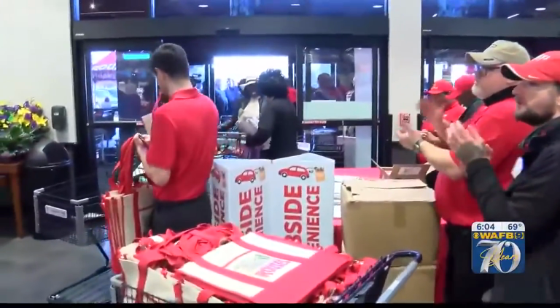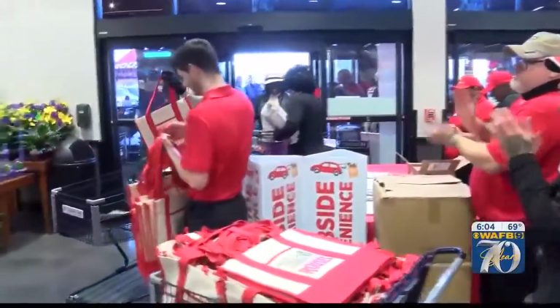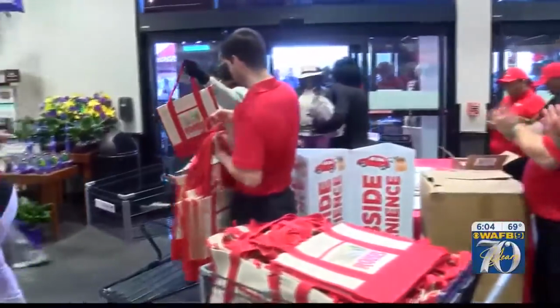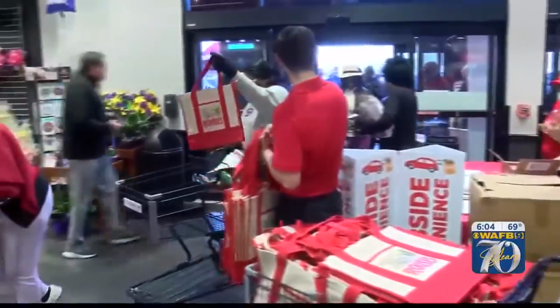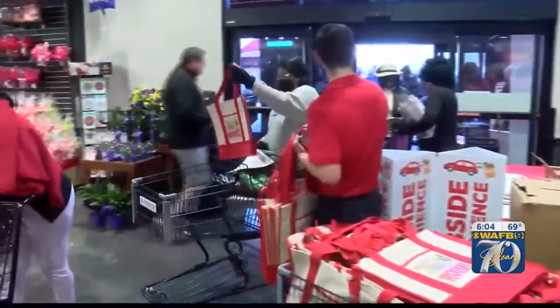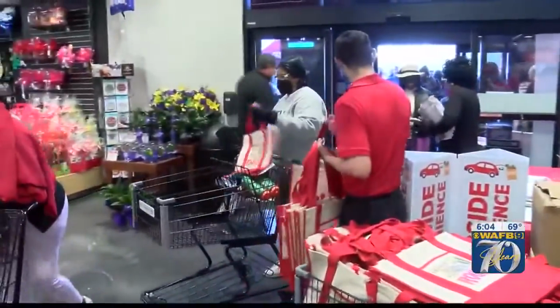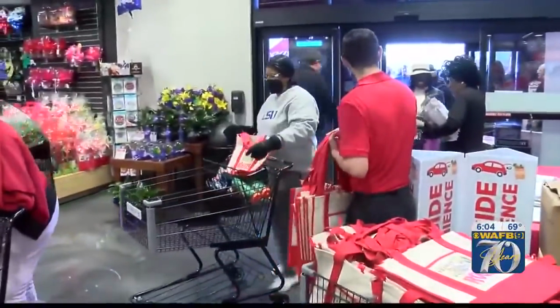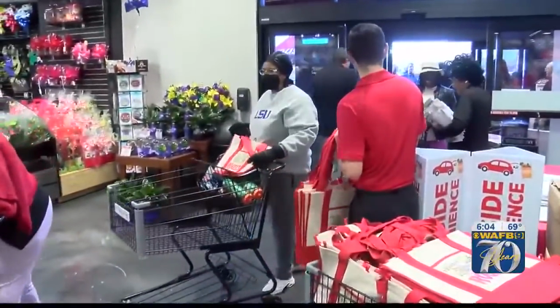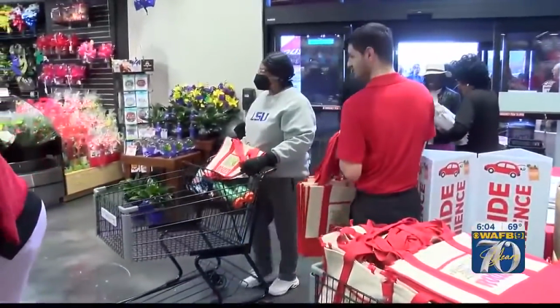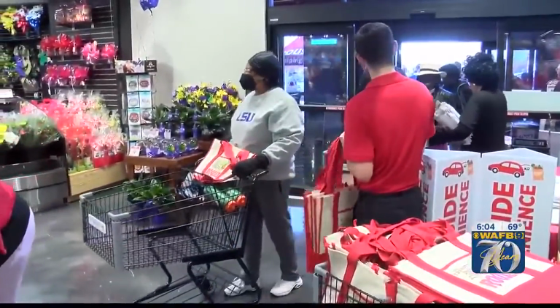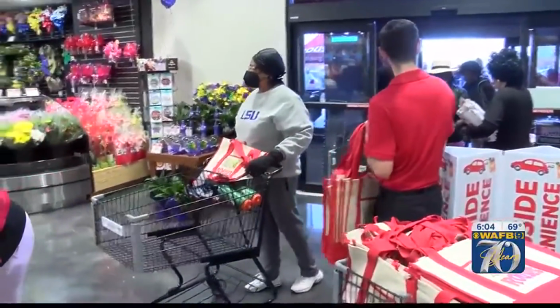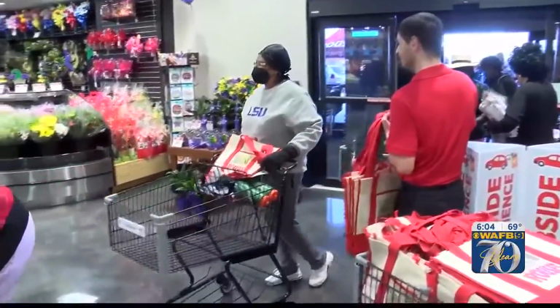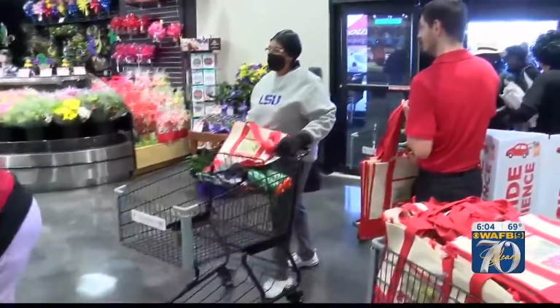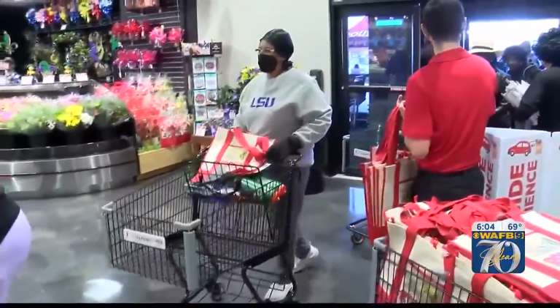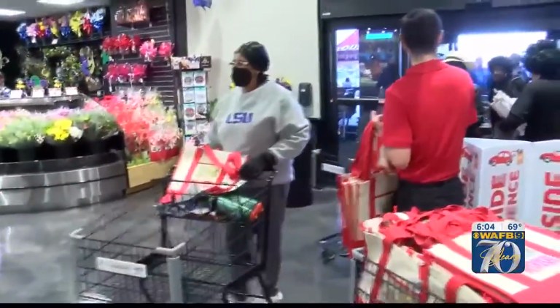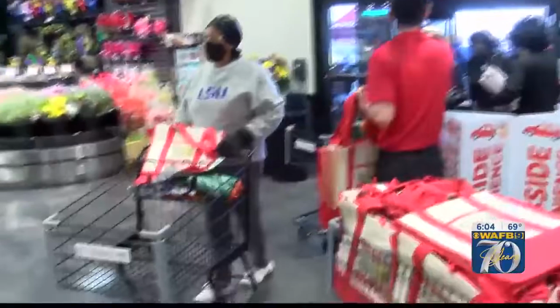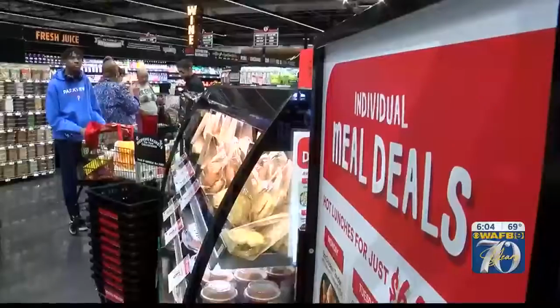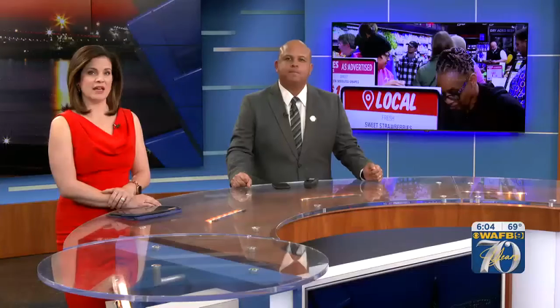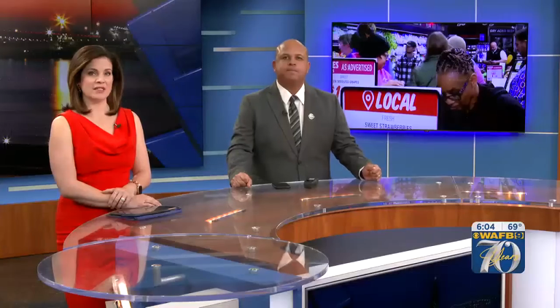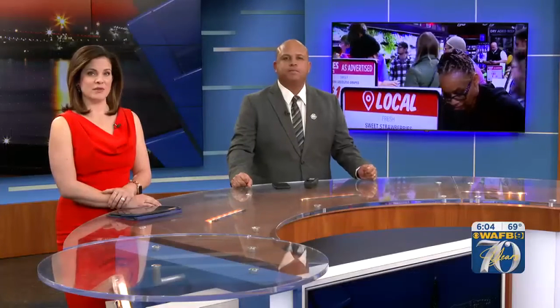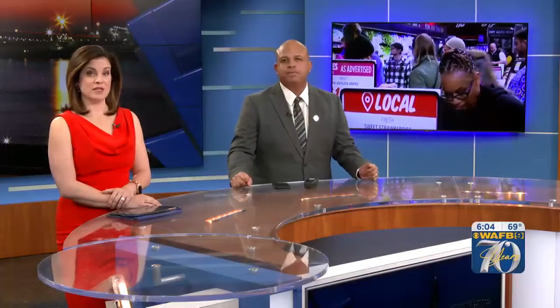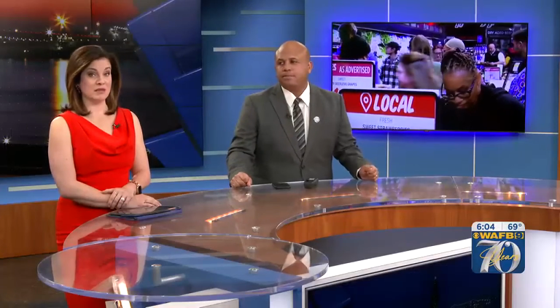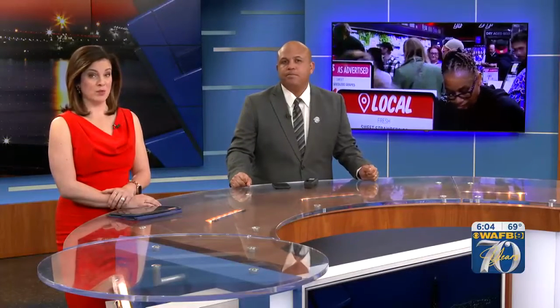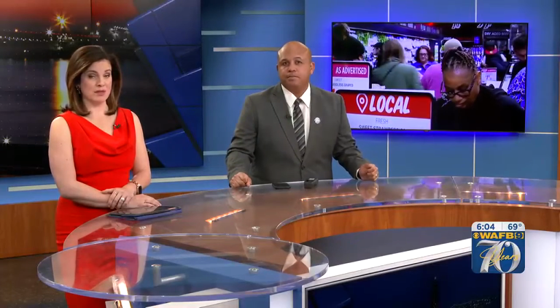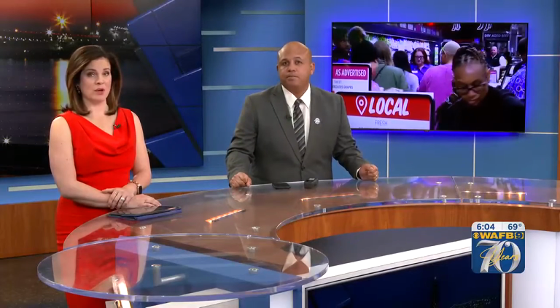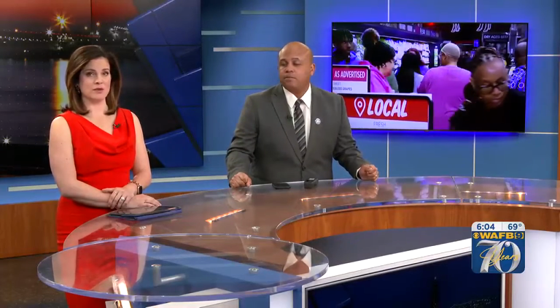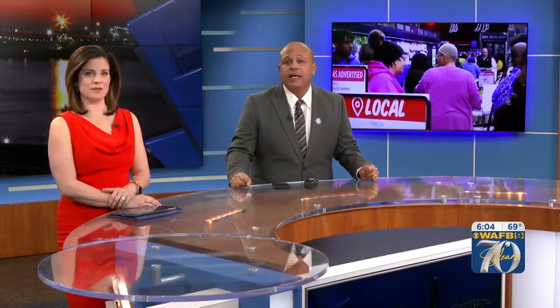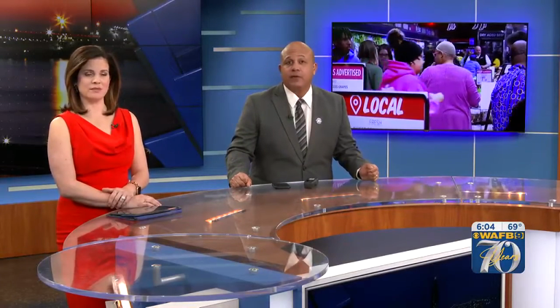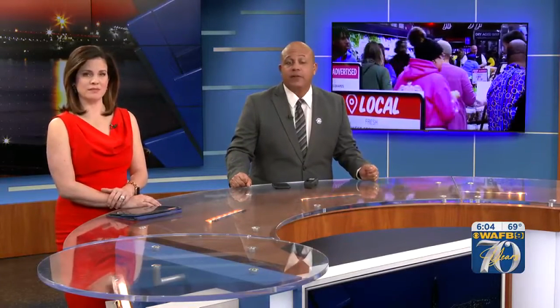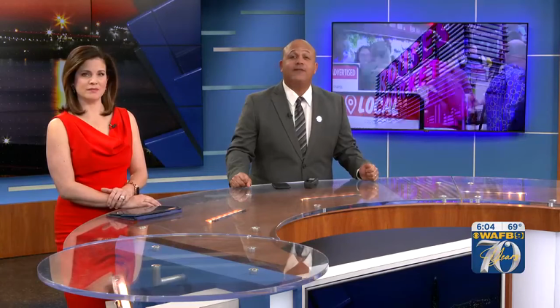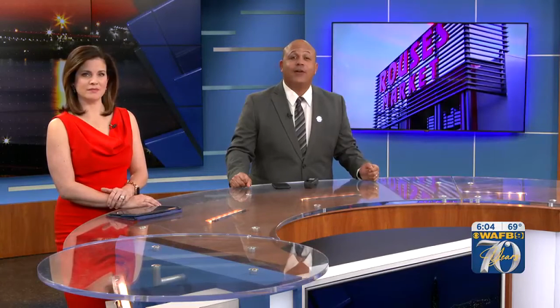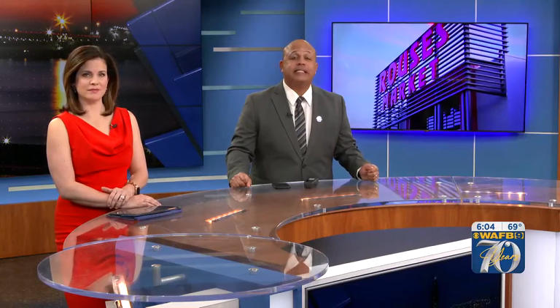Smiles all around now that the doors are finally open at a much anticipated new Rouse's Market. It's located off Florida Boulevard, and some of the folks there say it is a welcome resource. Elise Corville was there for all of the excitement.